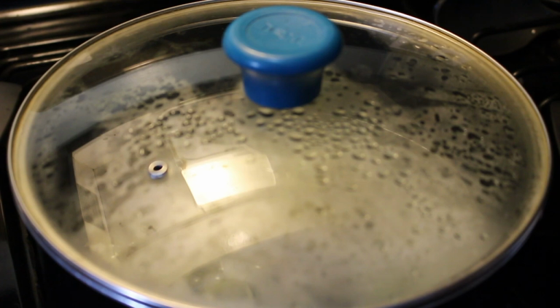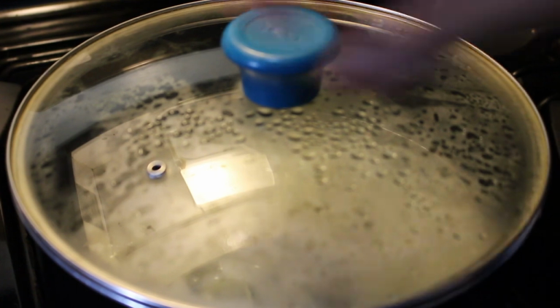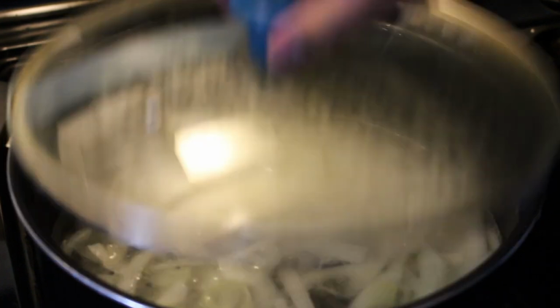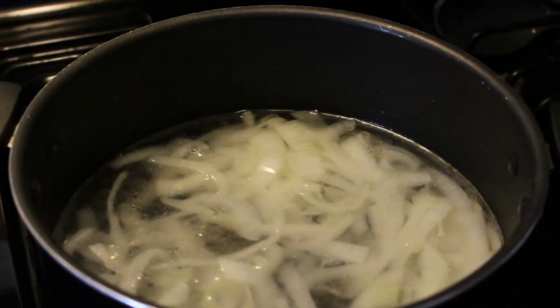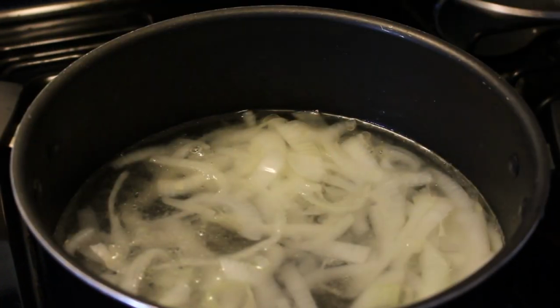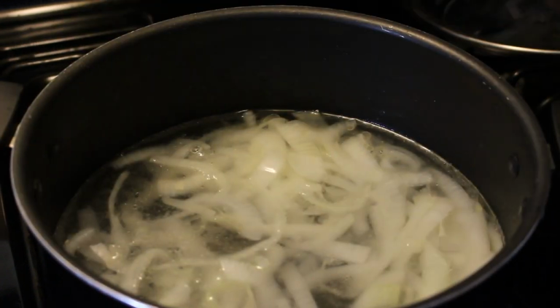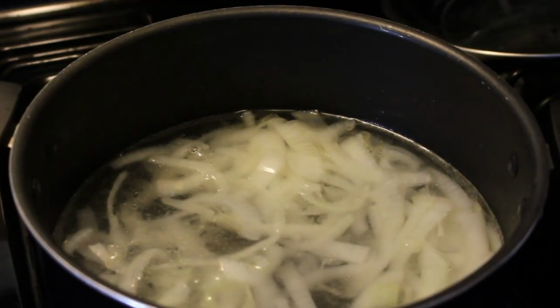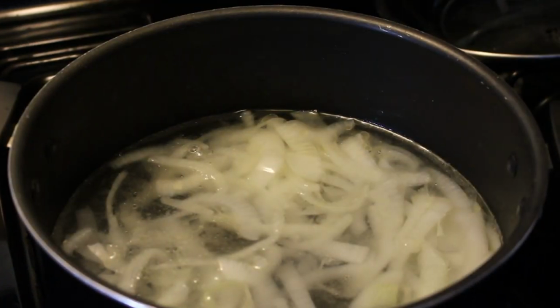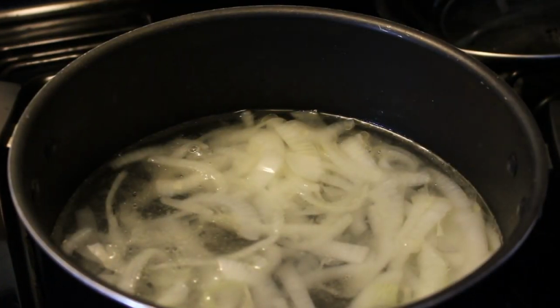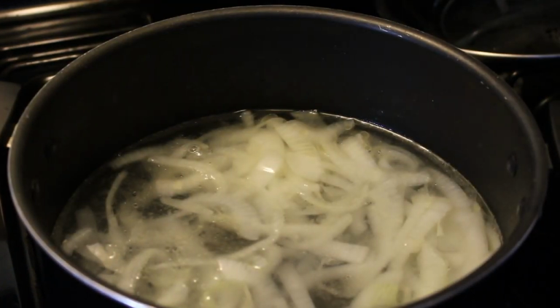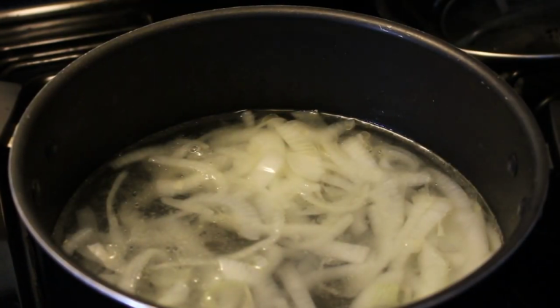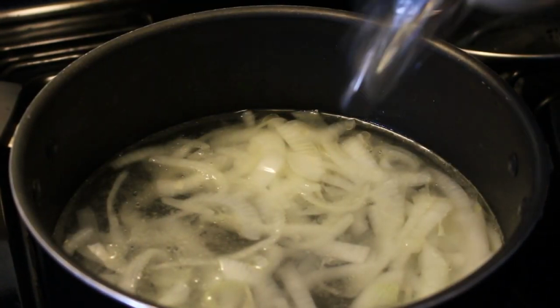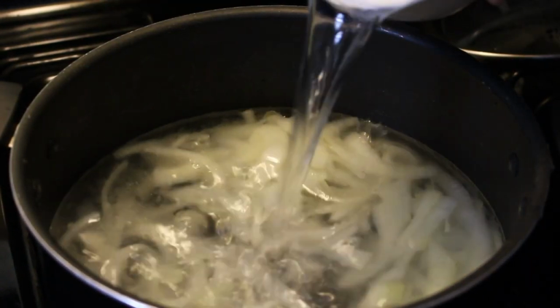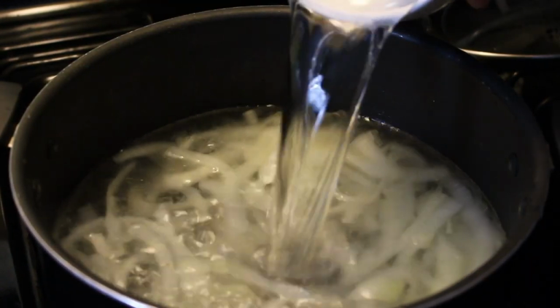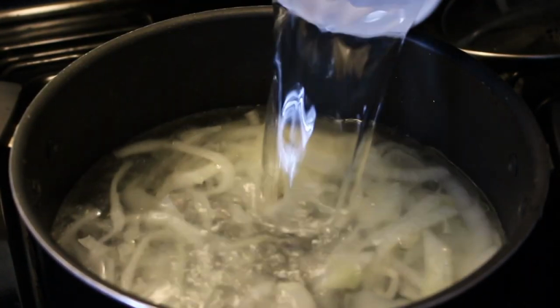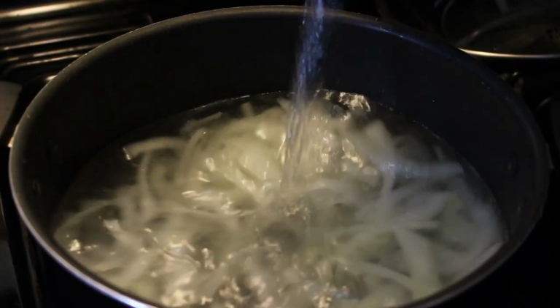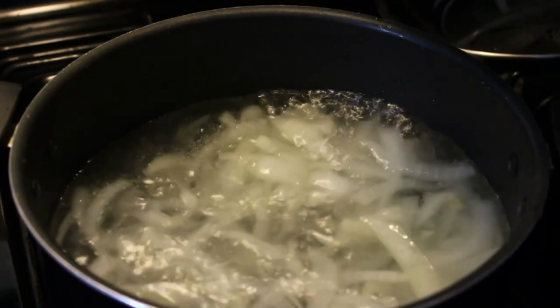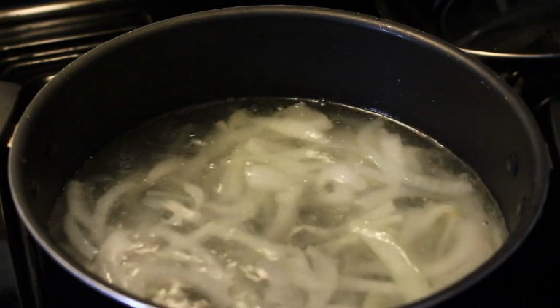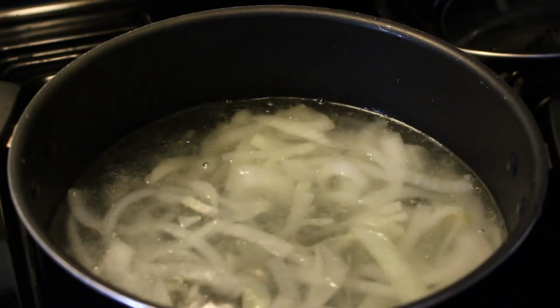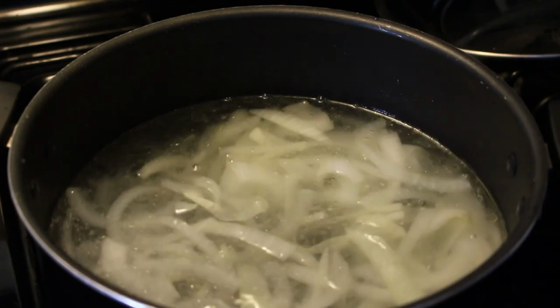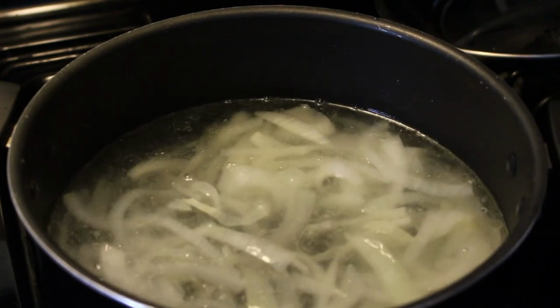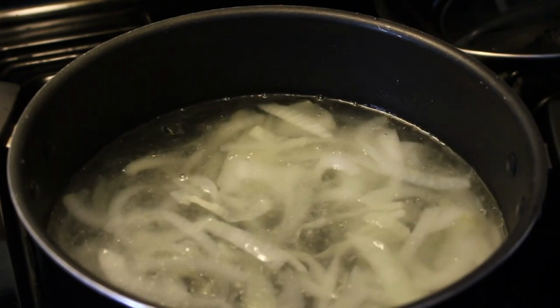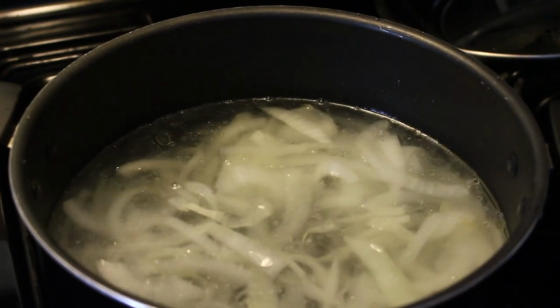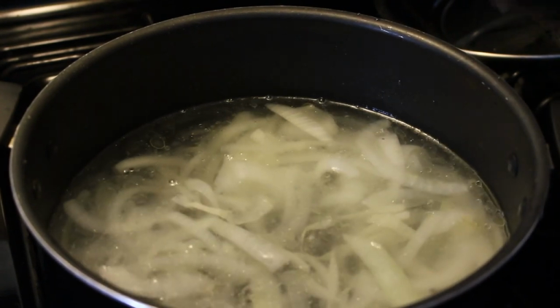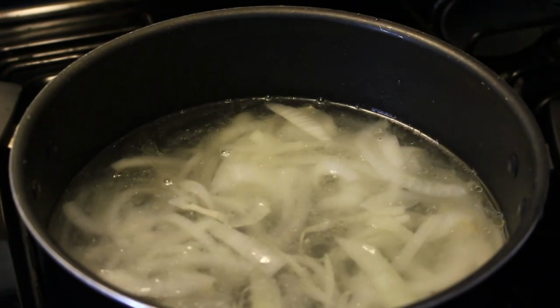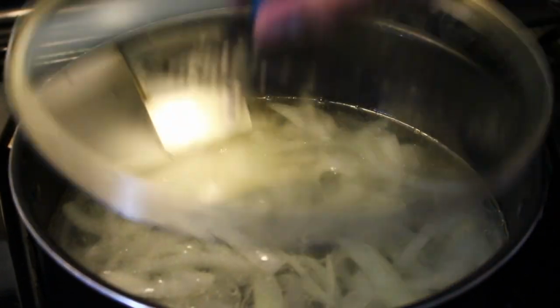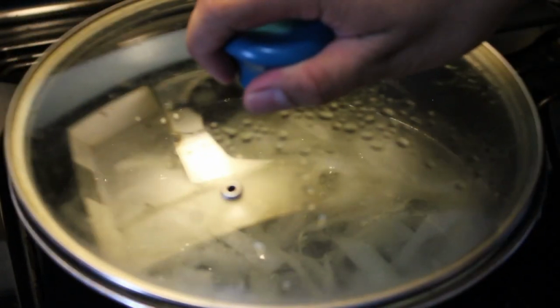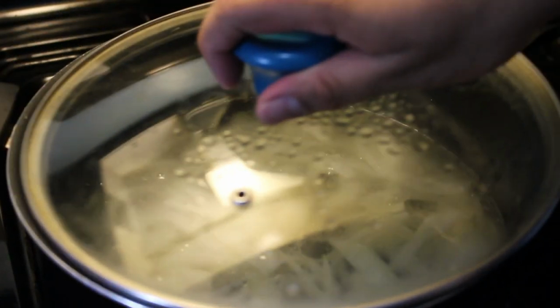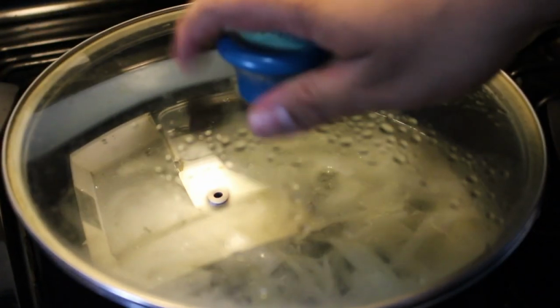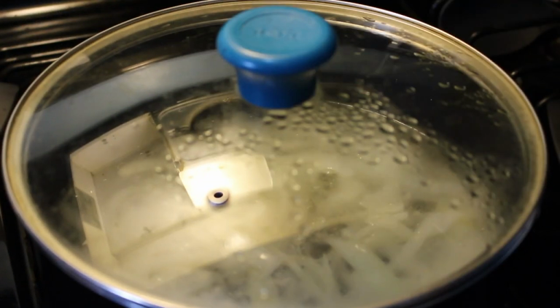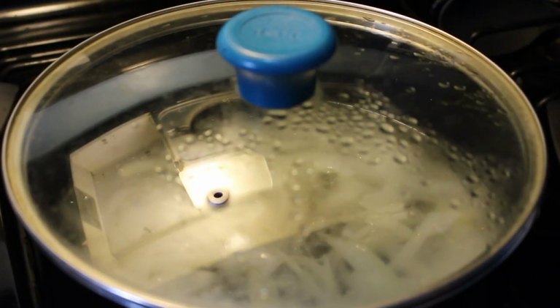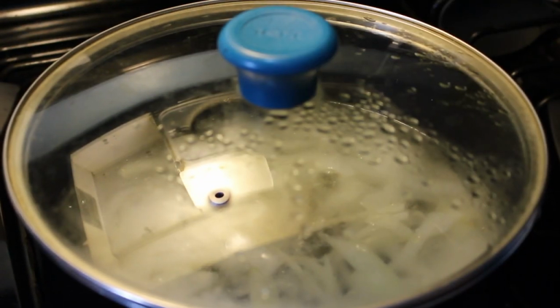Guys, I made a mistake. Just for me, I'll add a third cup because it turns out more people are gonna be coming to my house. Alright, and then I'll let it boil for another 15 minutes.